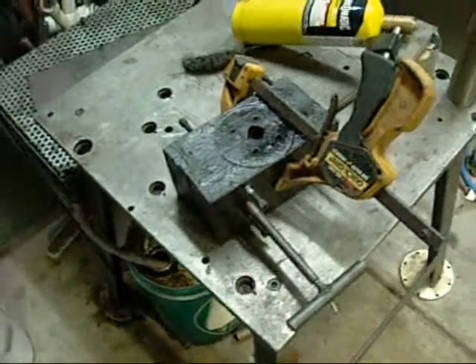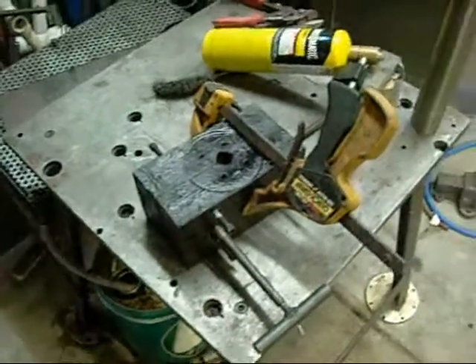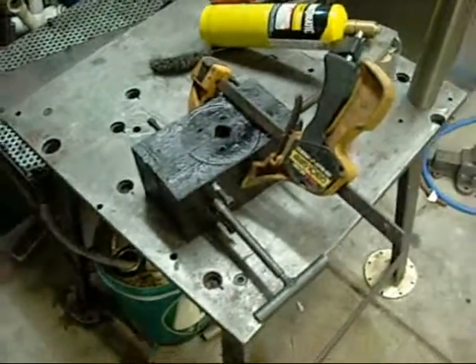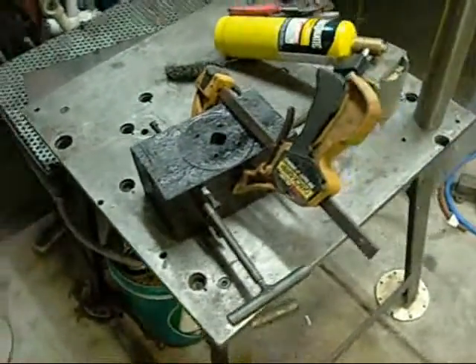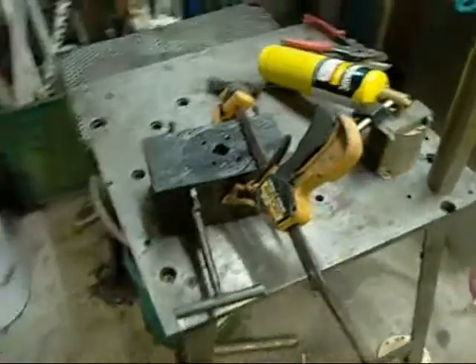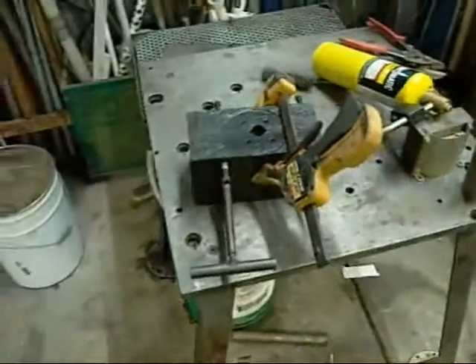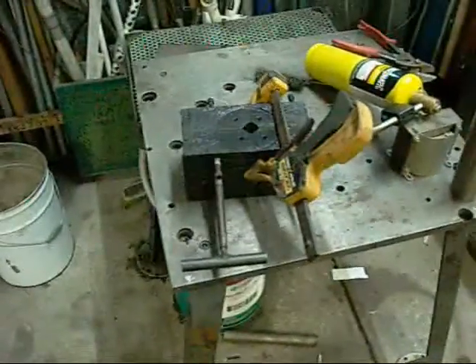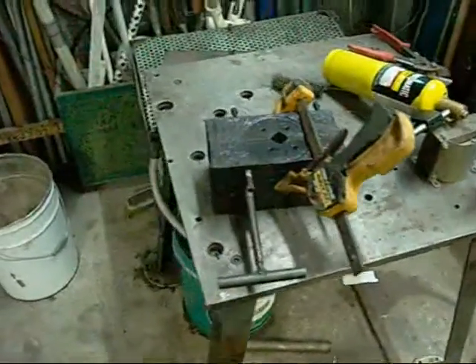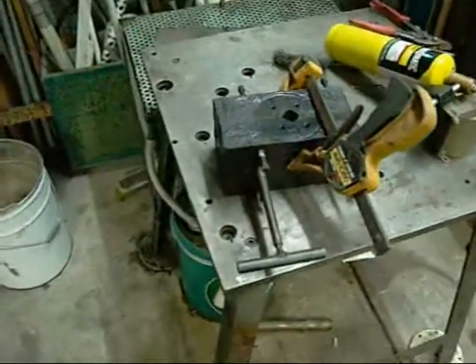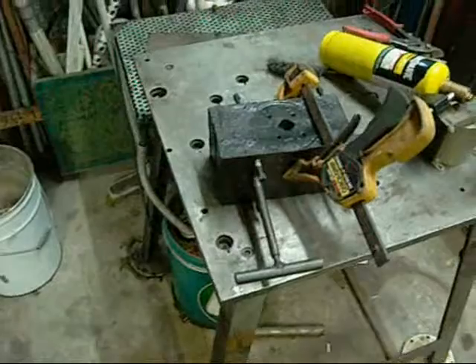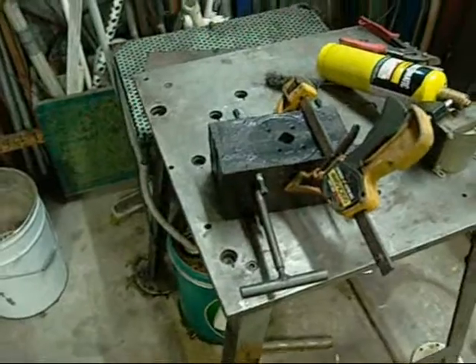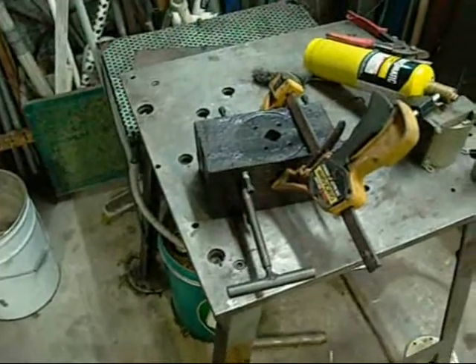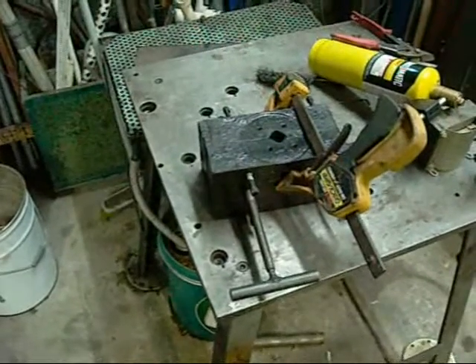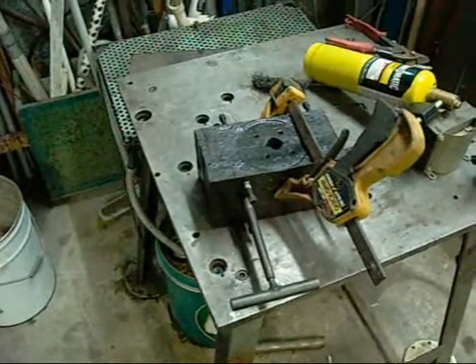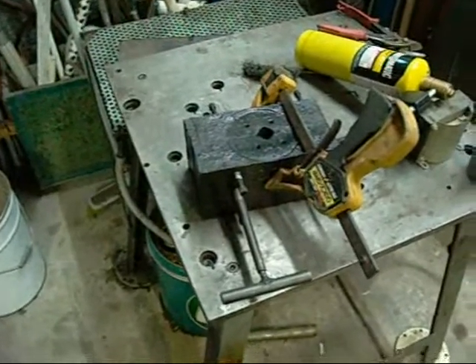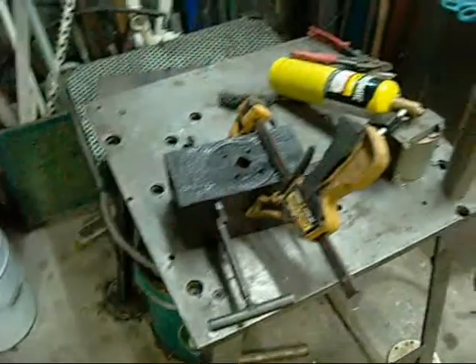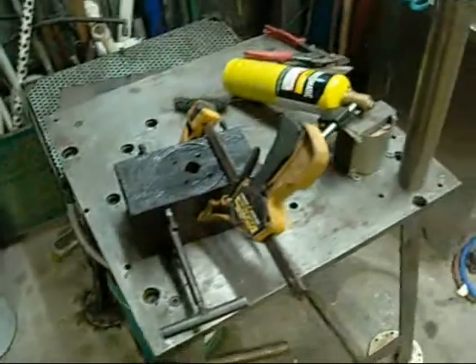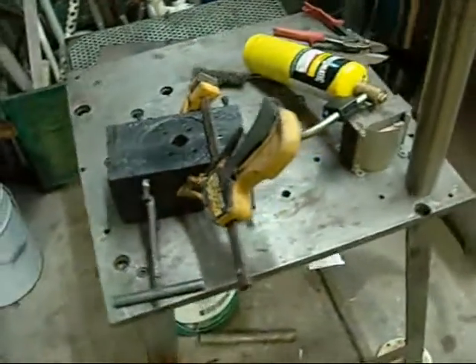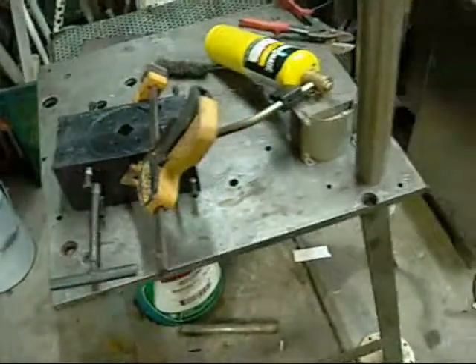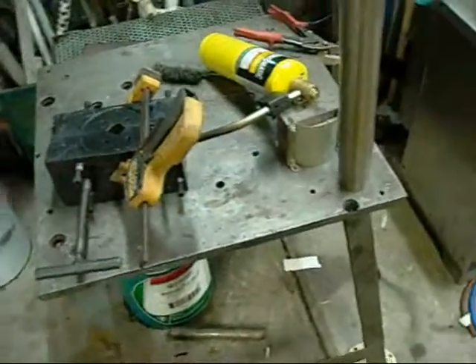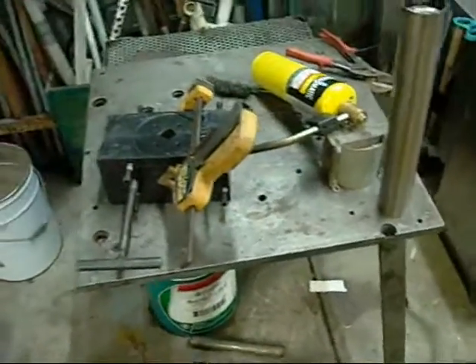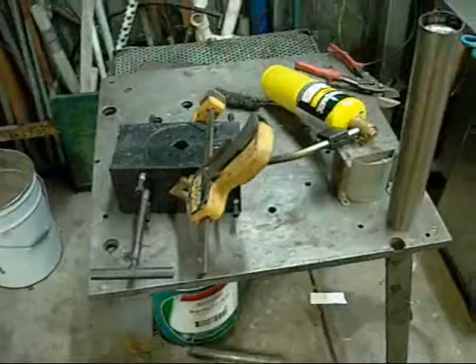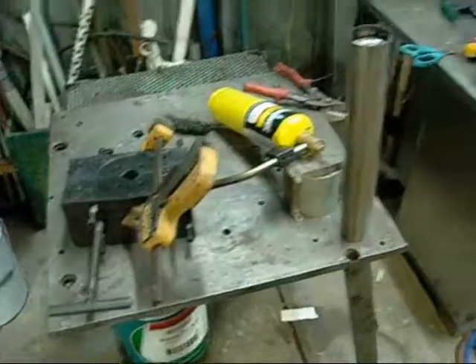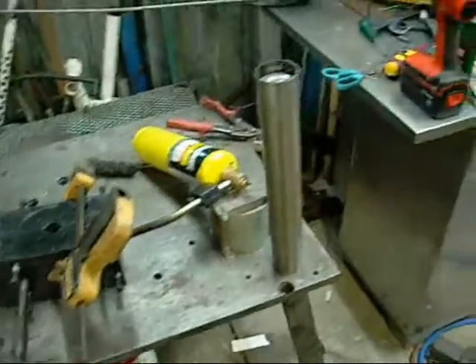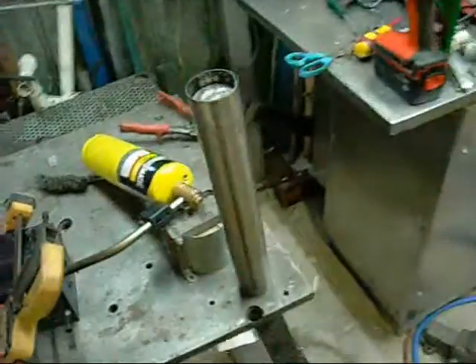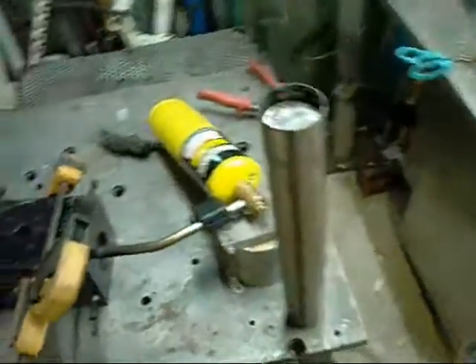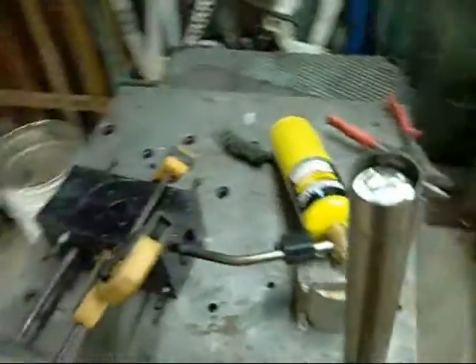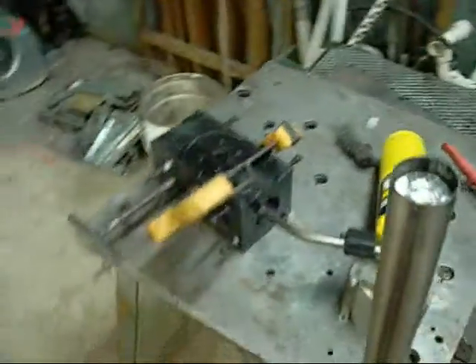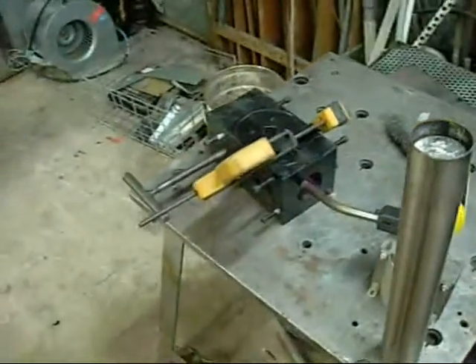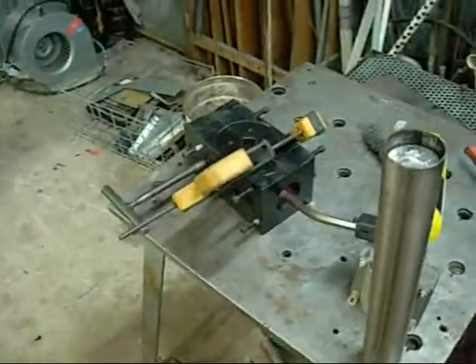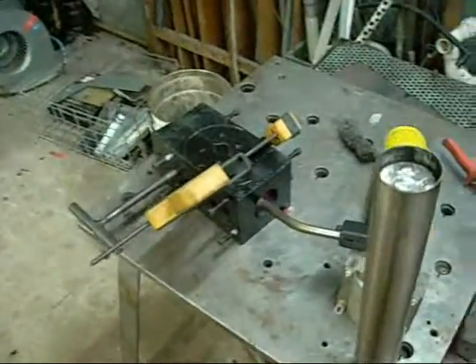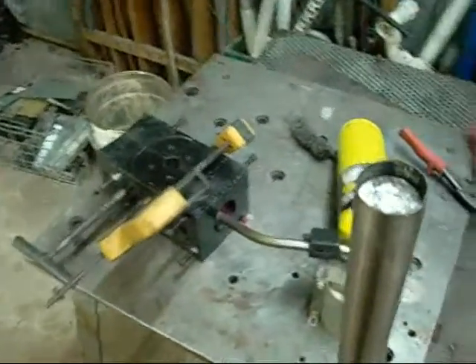G'day folks. Just thought I'd do a quick die casting with this tent pole die using lead. I'm not set up for aluminium at the moment, but I think there's so much lead lying around I can give that a try.